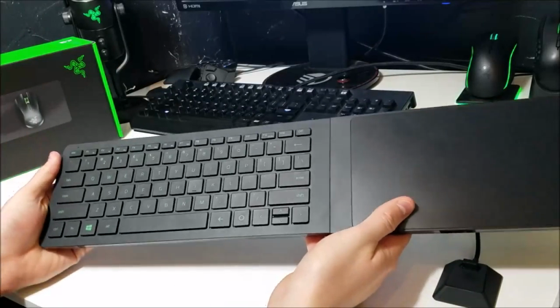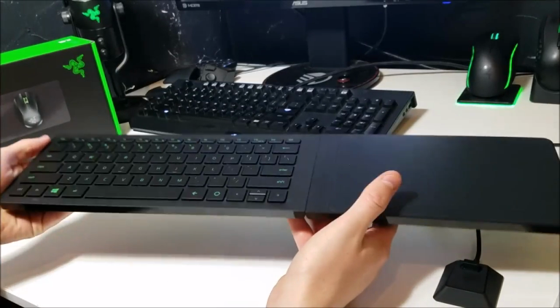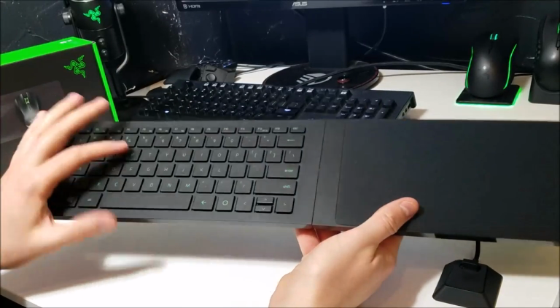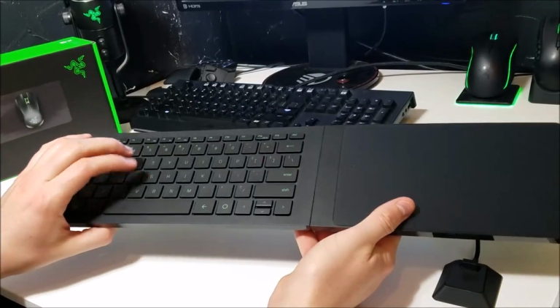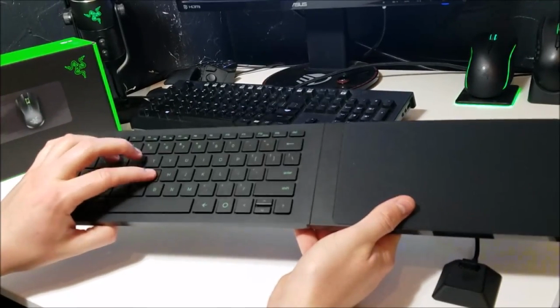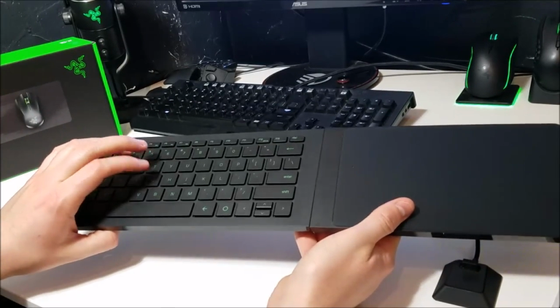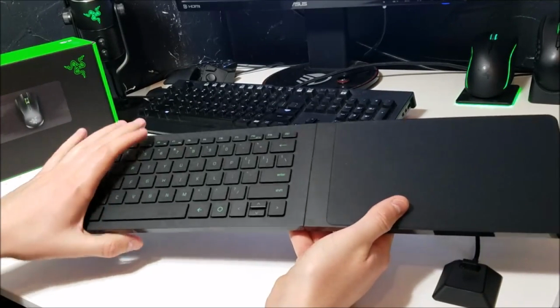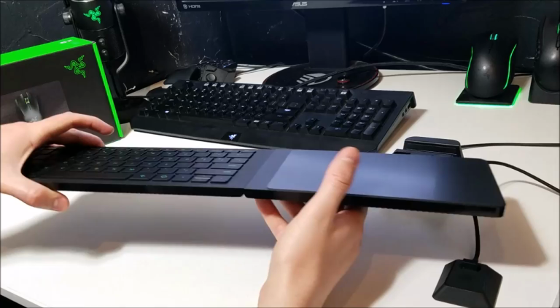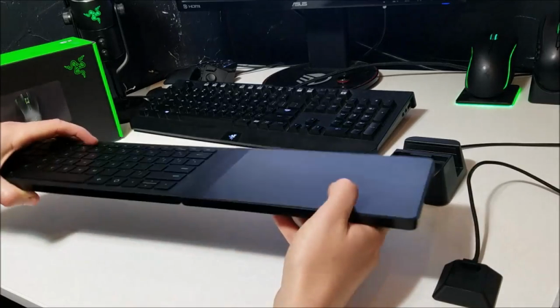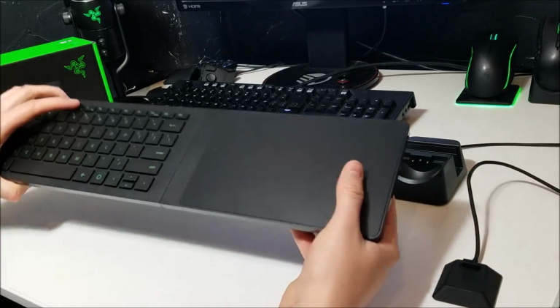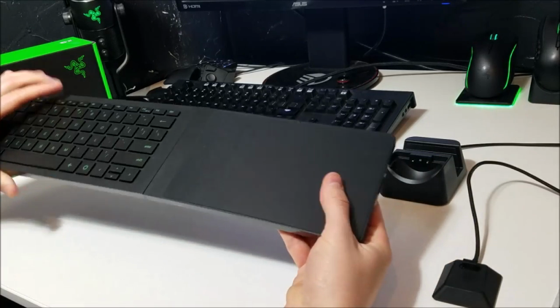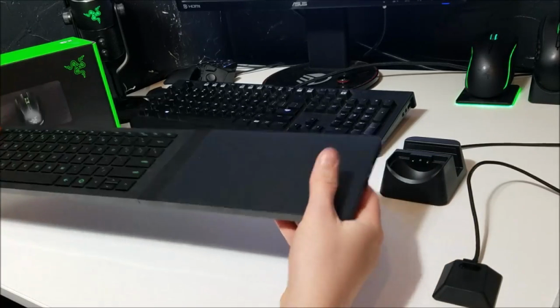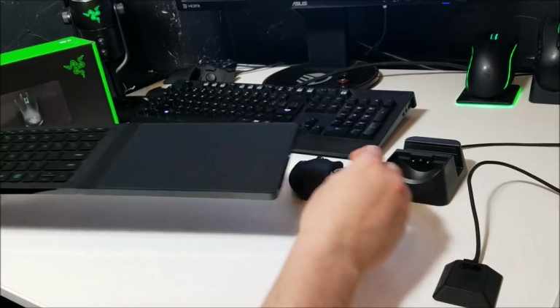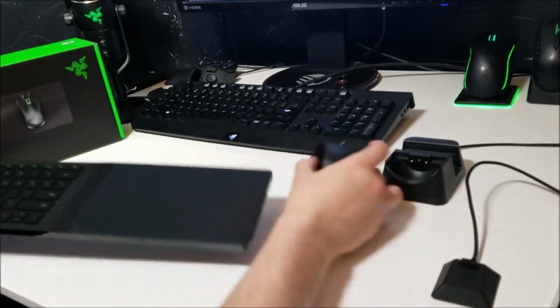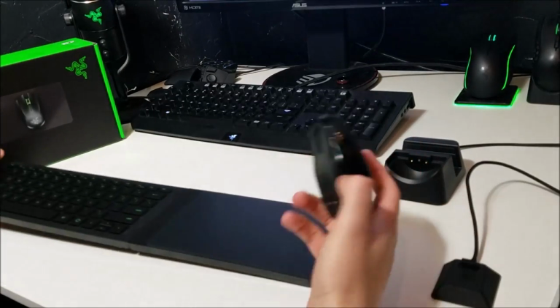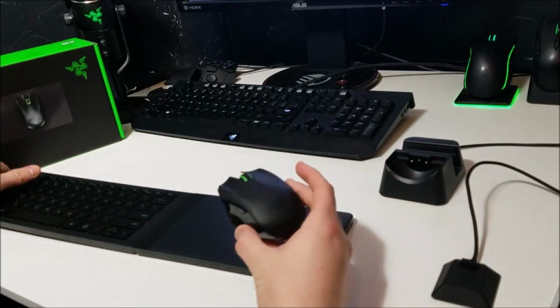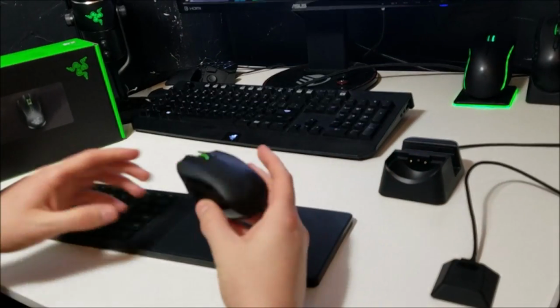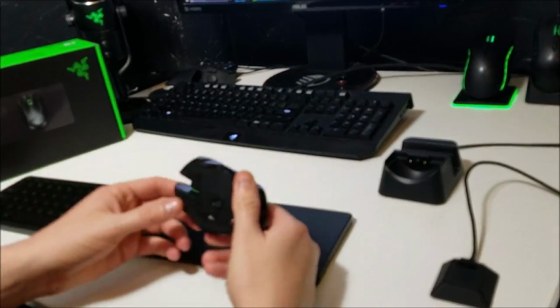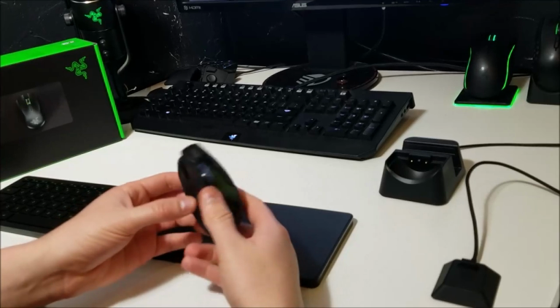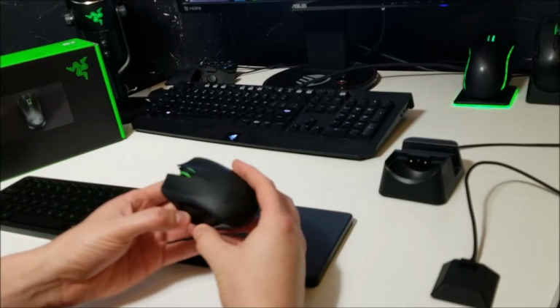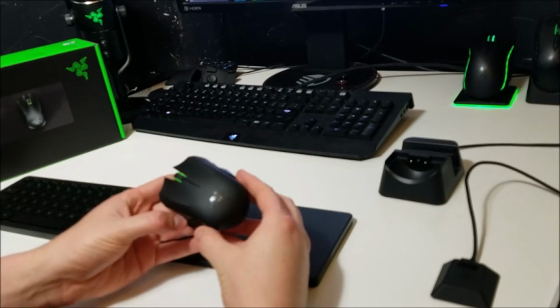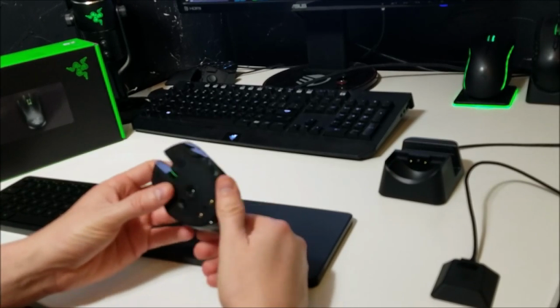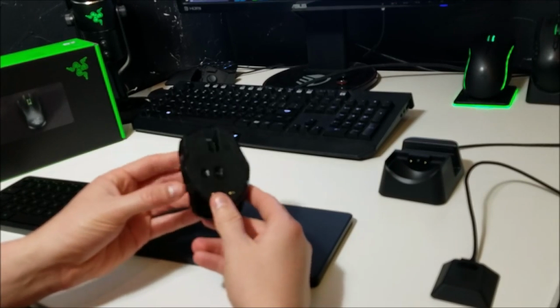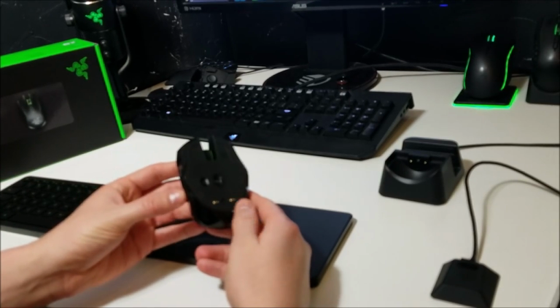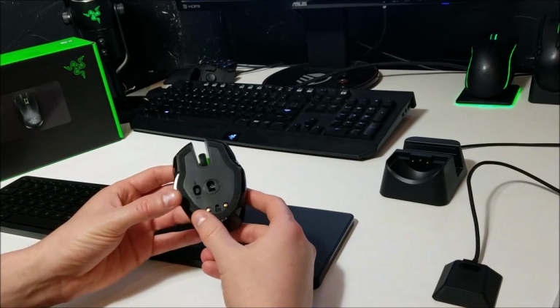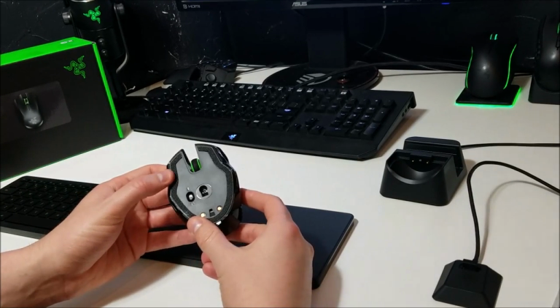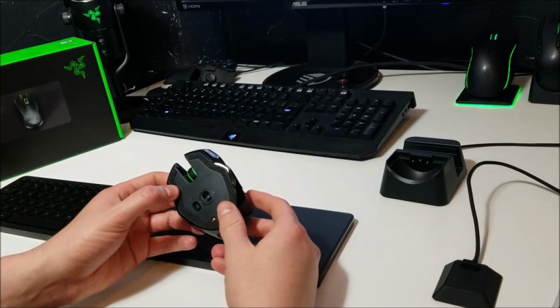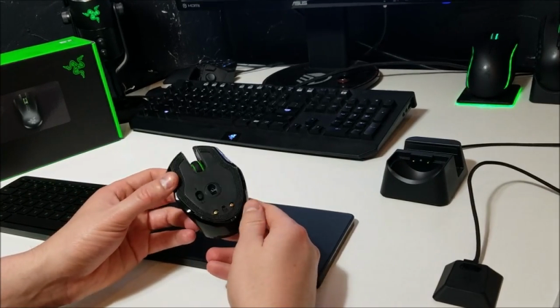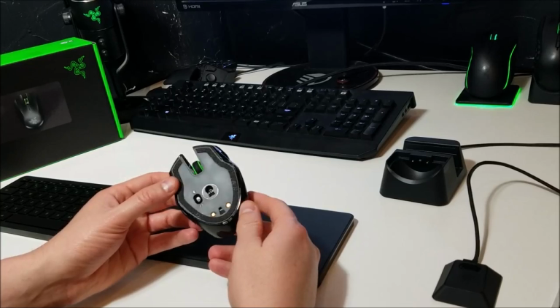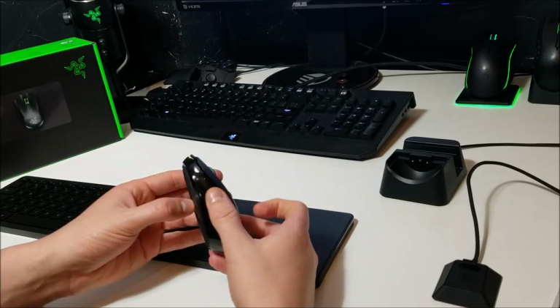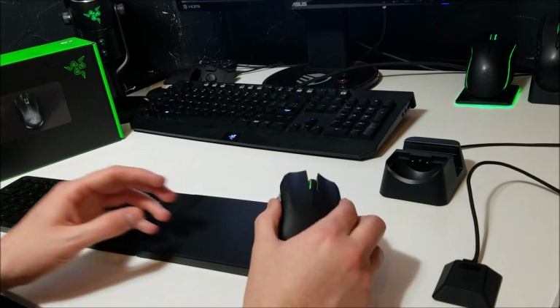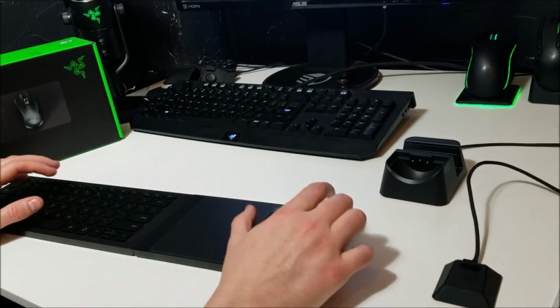The quality. I'll start with the keyboard. The build quality is solid. The keys feel great when pressed and it feels nice and sturdy while in your lap. The mouse, however, feels significantly cheaper than the keyboard. It's lightweight and for some reason it just feels cheaper.